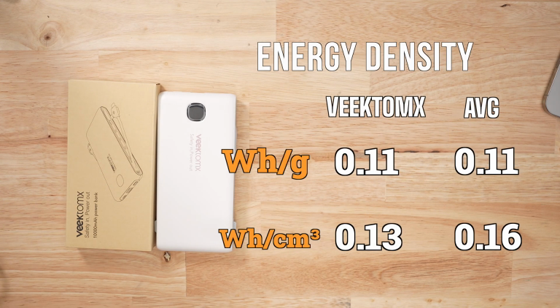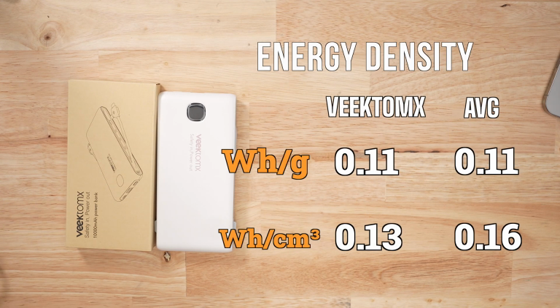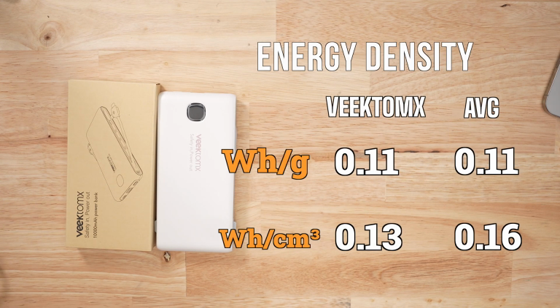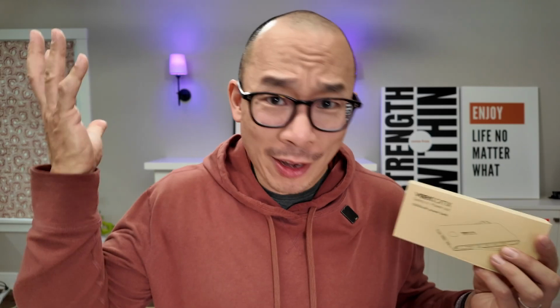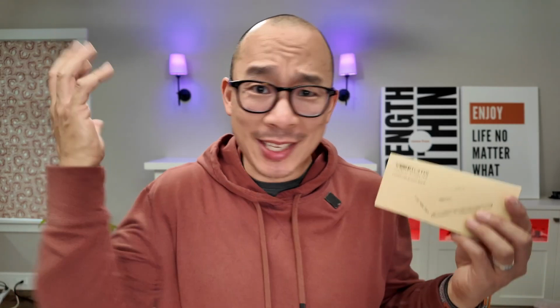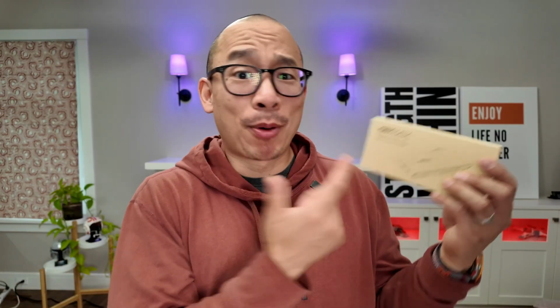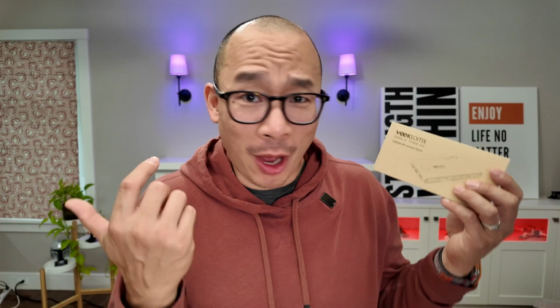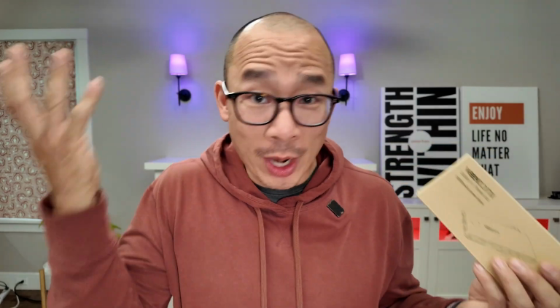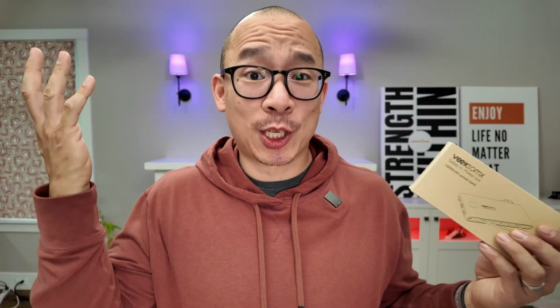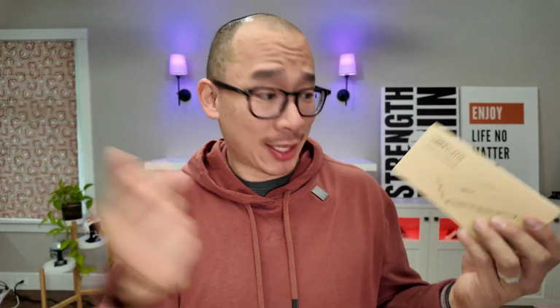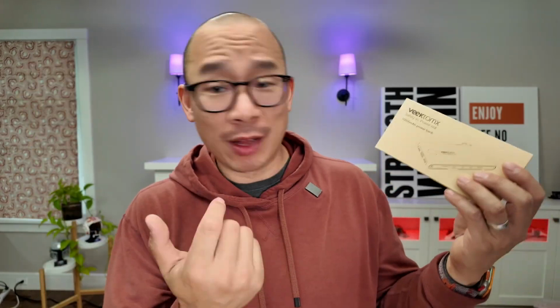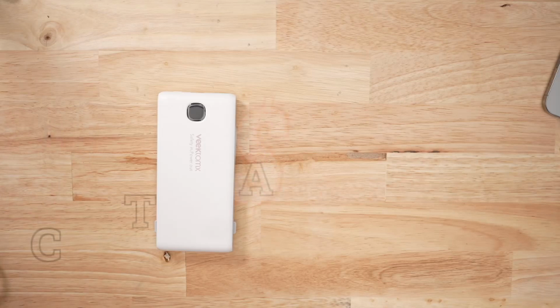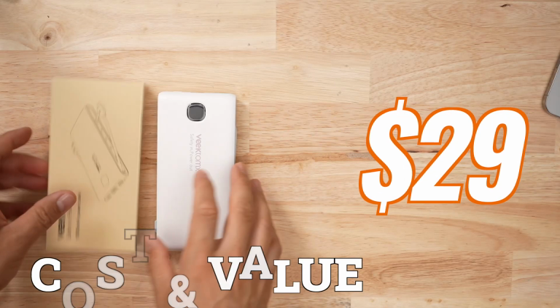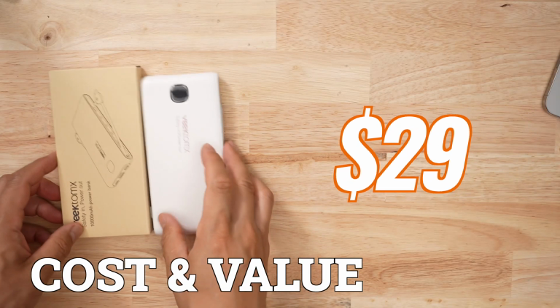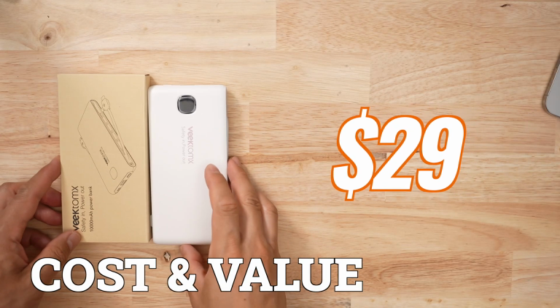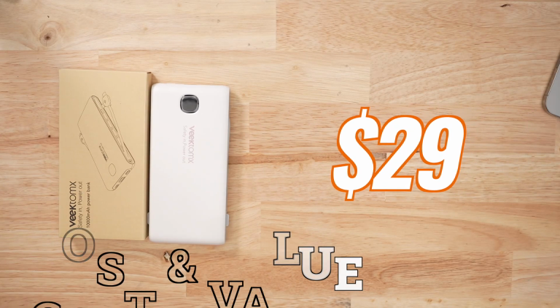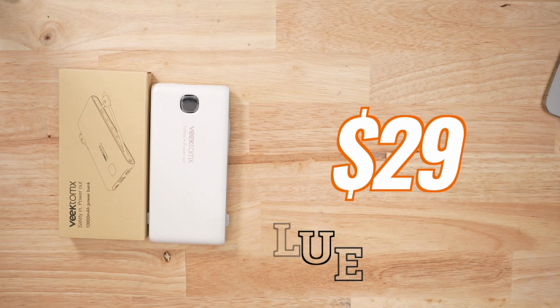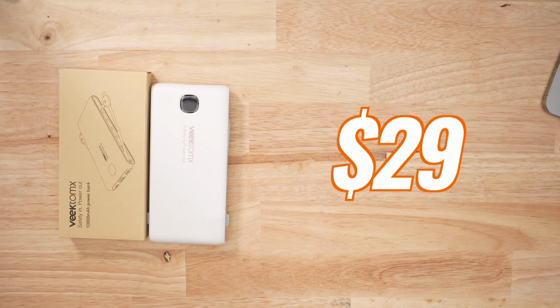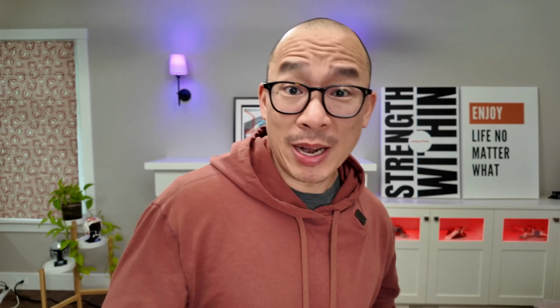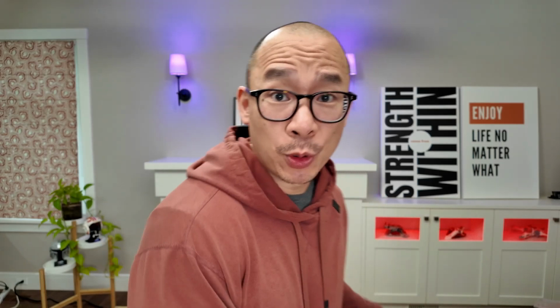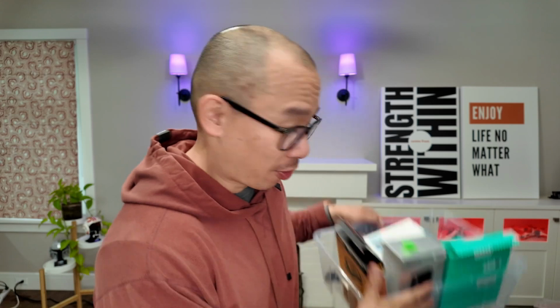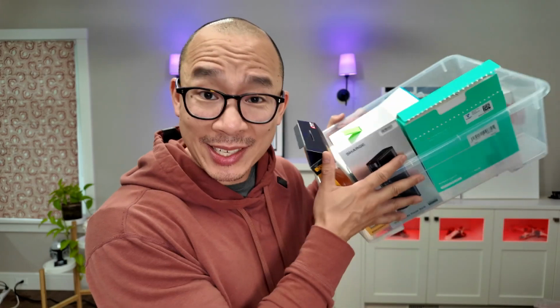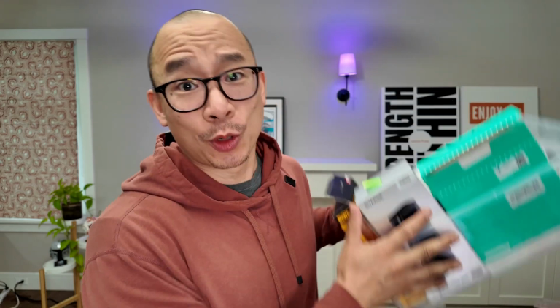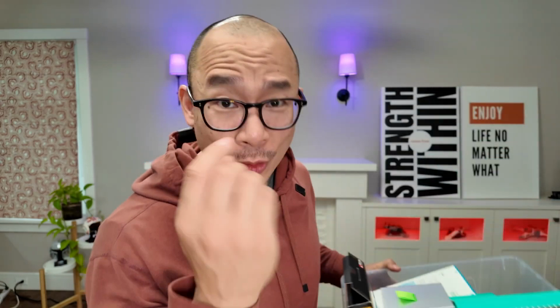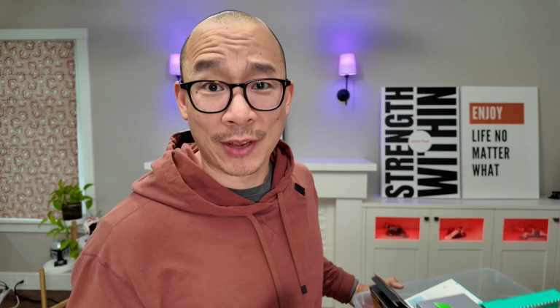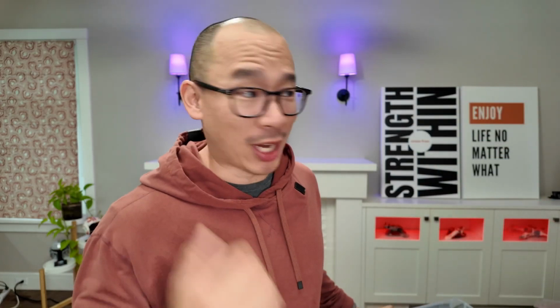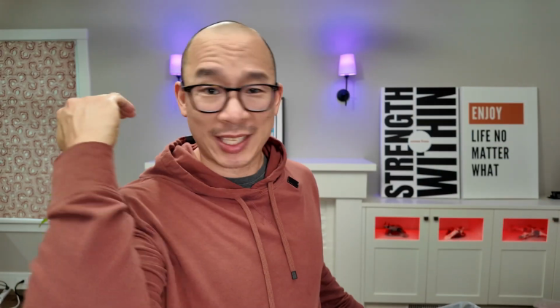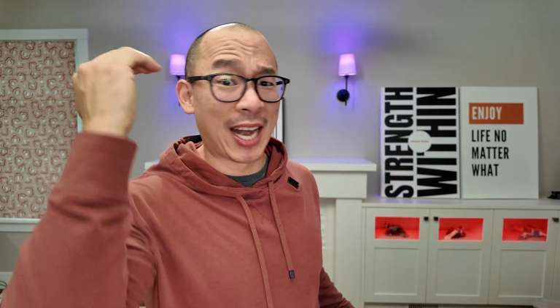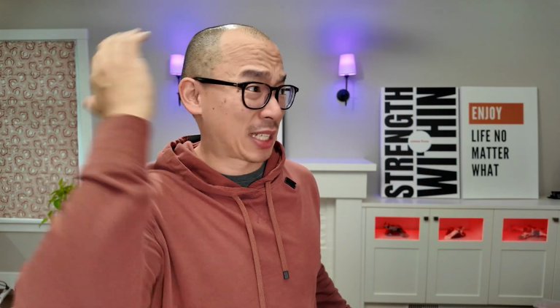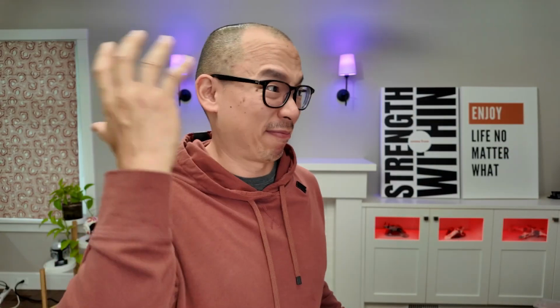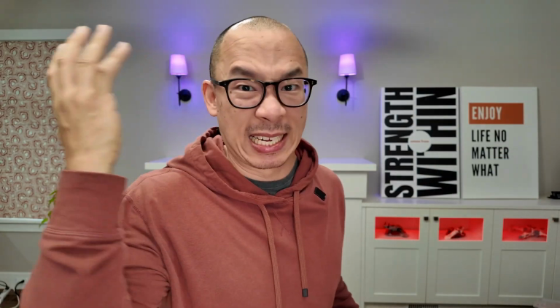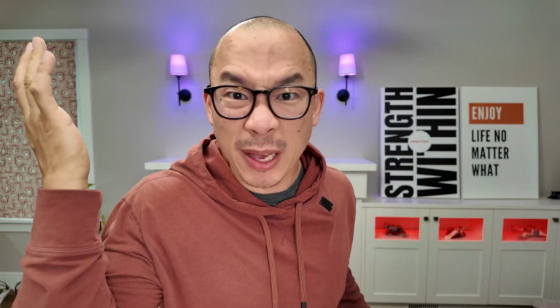It recharges poorly. But this is a budget product — what do you expect? At $29, you are not getting much, because my number two pick out of my last test group is only $37, and you get something that is just eight times better.